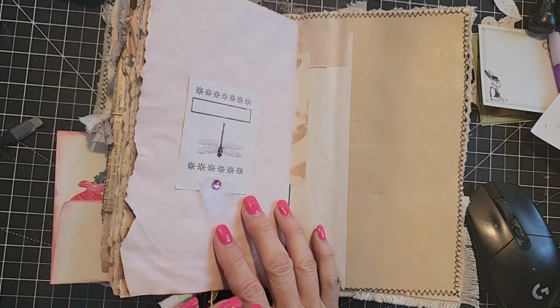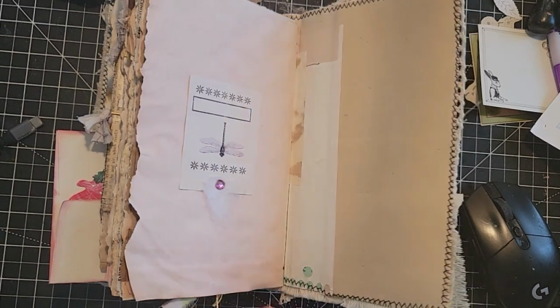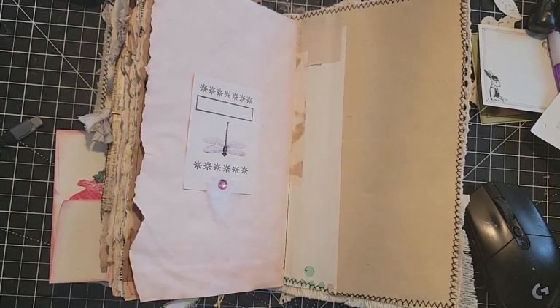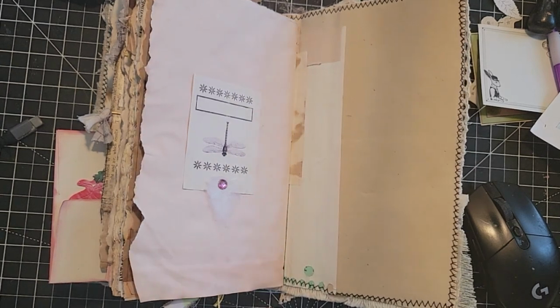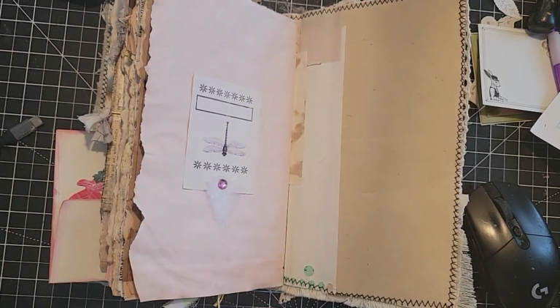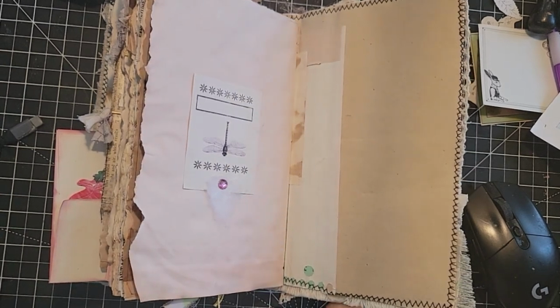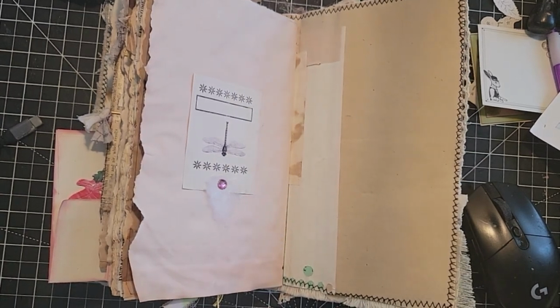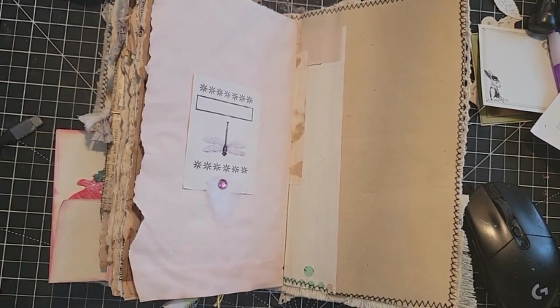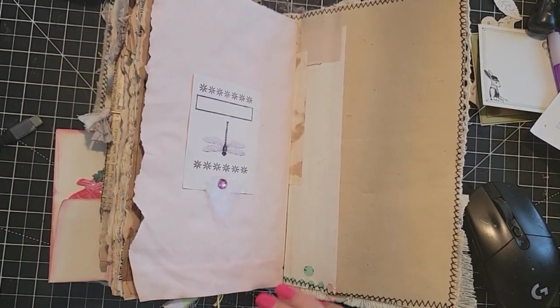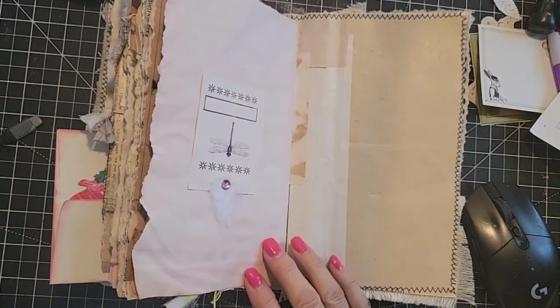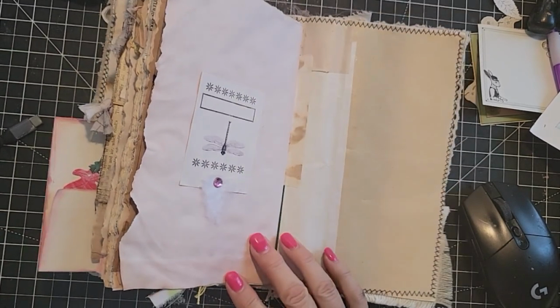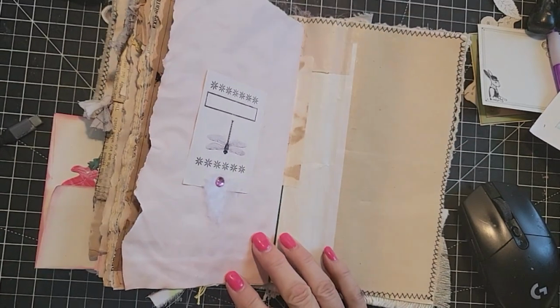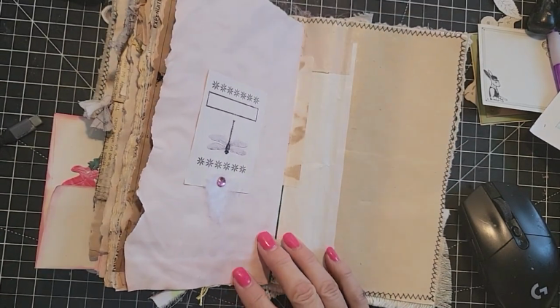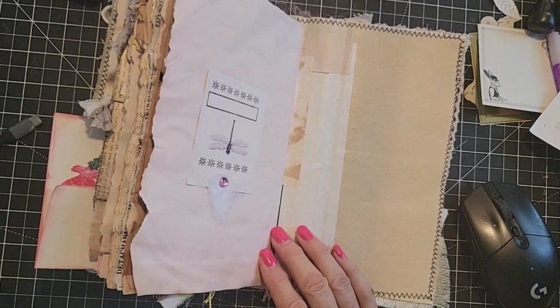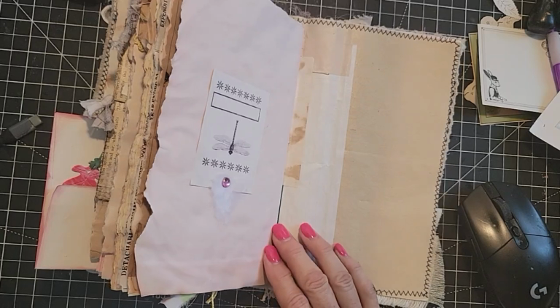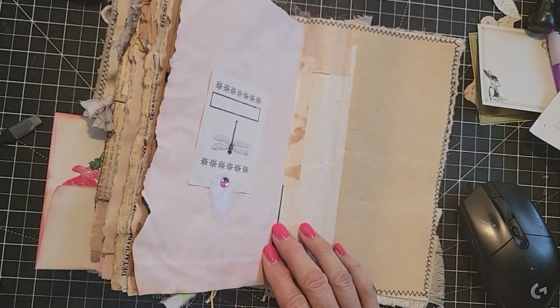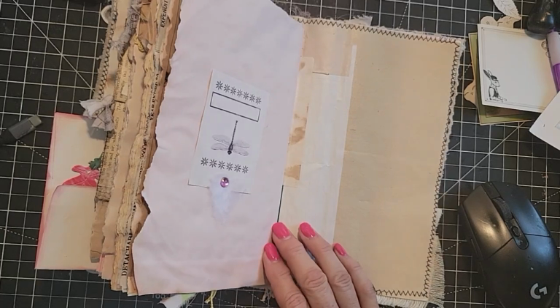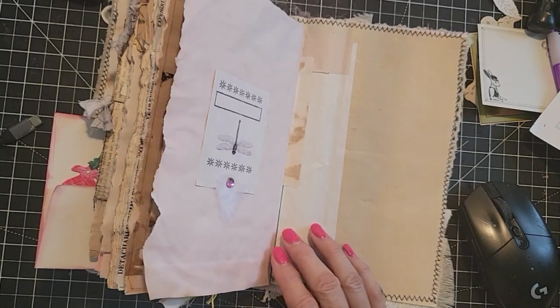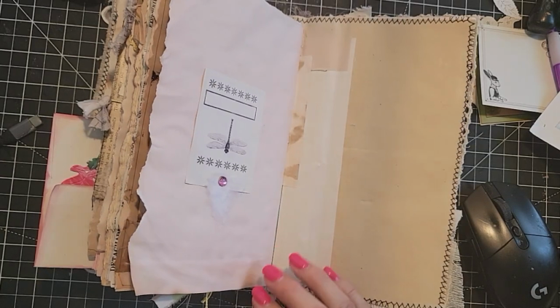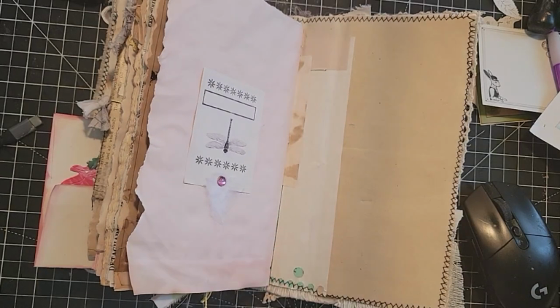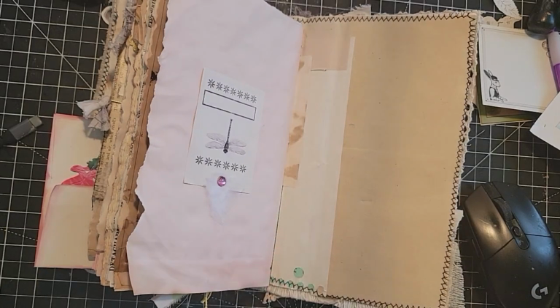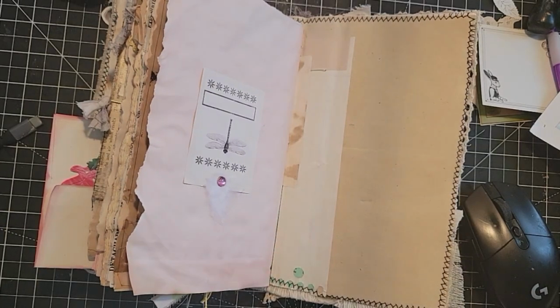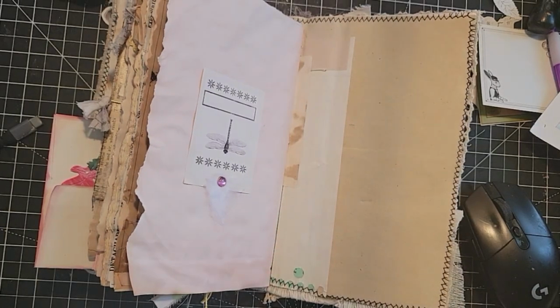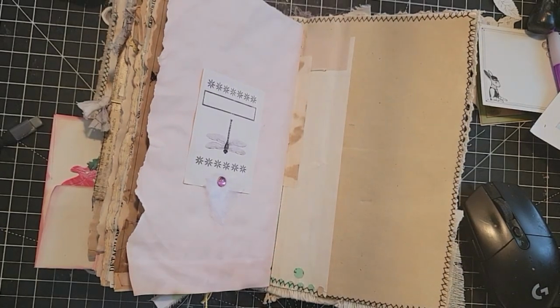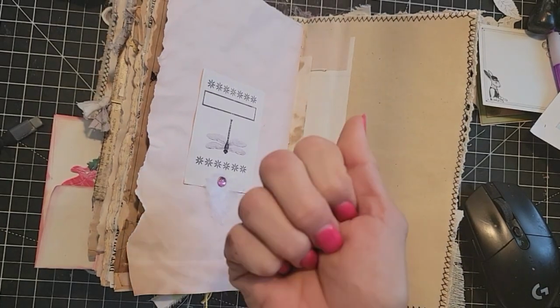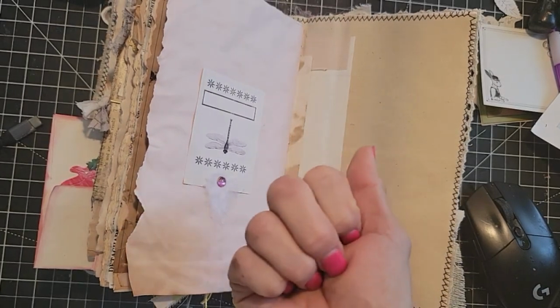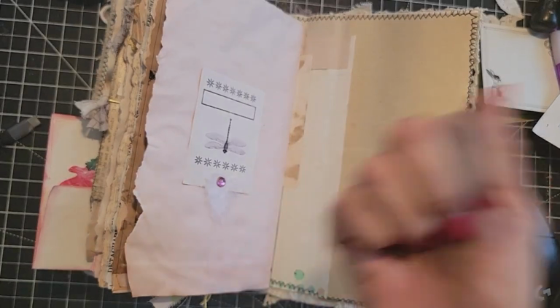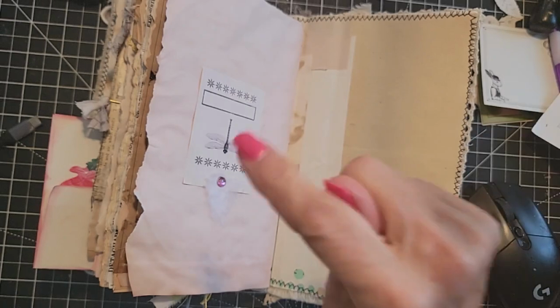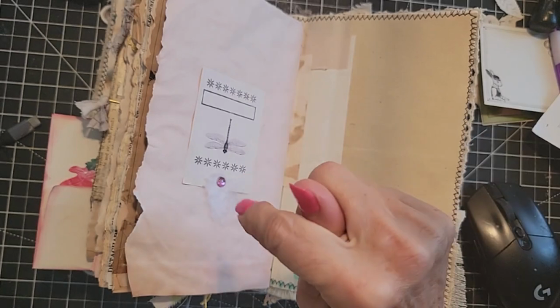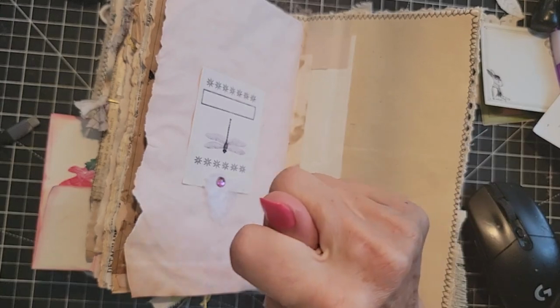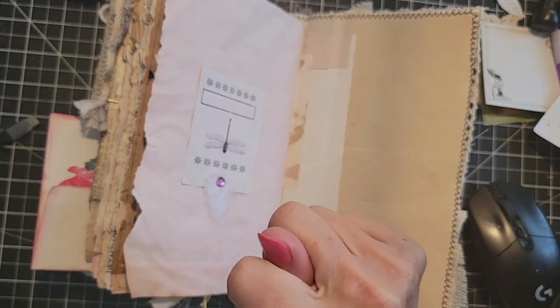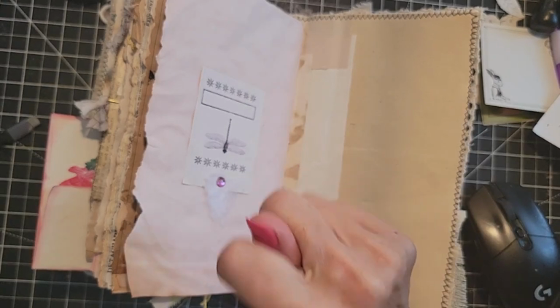Hello everybody, this is Pam at the Paper Outpost and this is Junk Journal Craft Chat on Fridays. We're going to be picking two winners, one for the Scrappy Paper Contest and one for the Scrappy Fabric Contest.